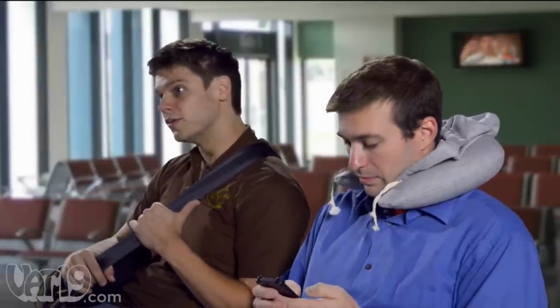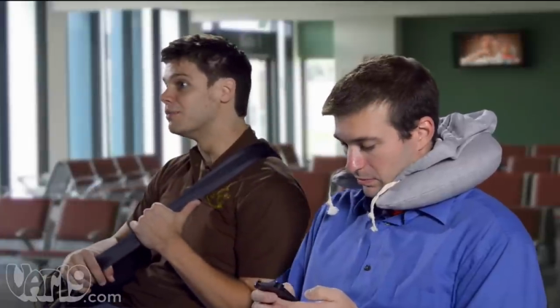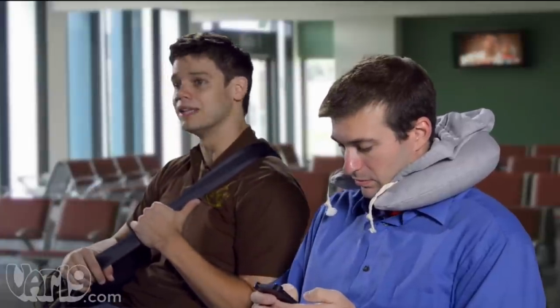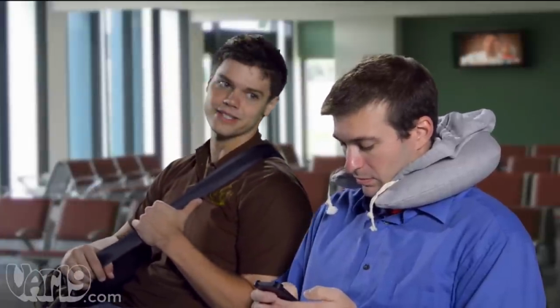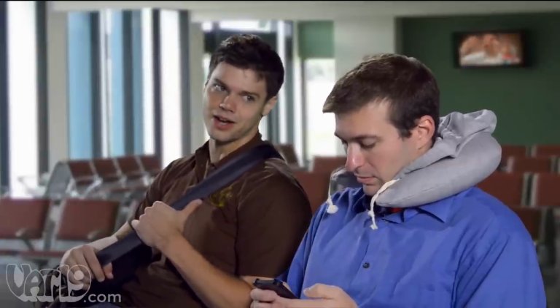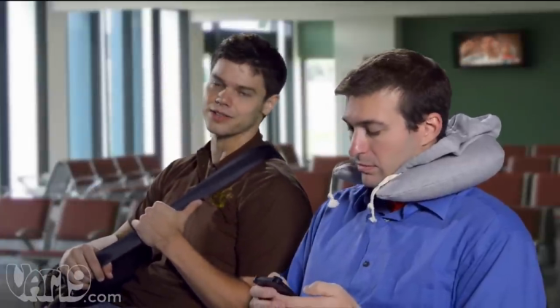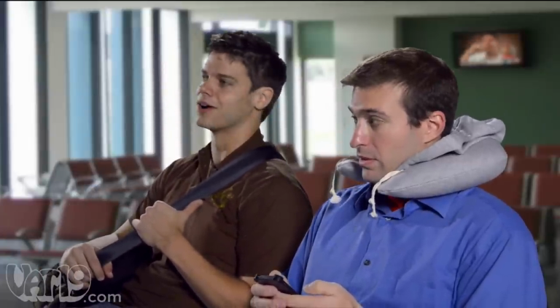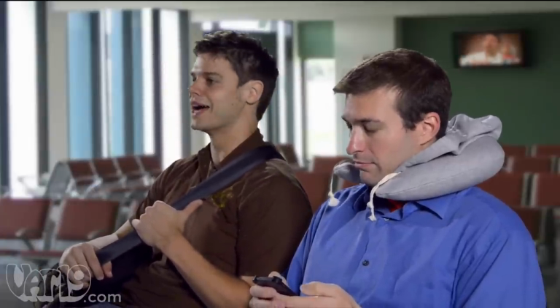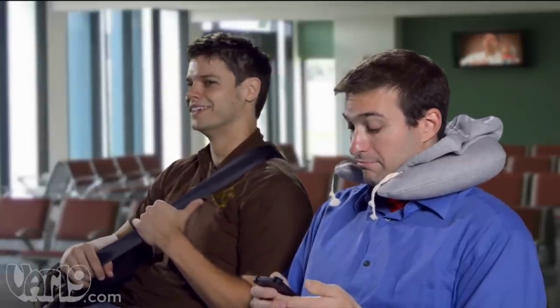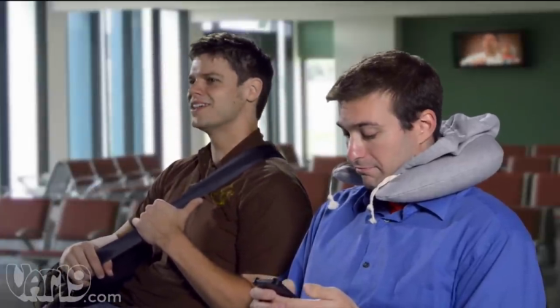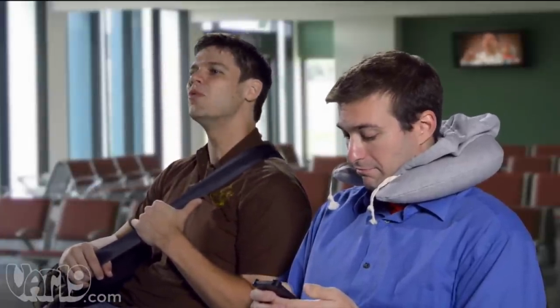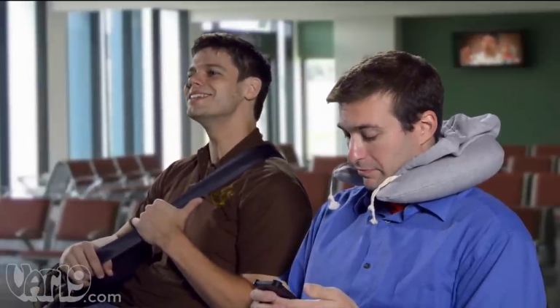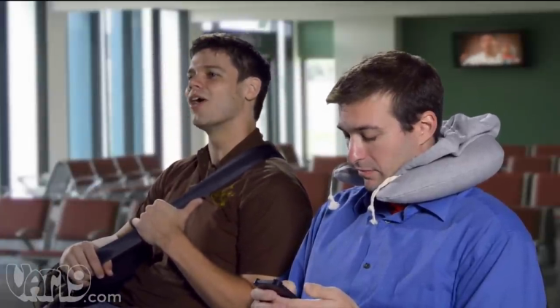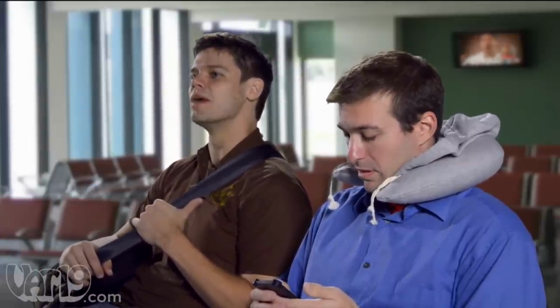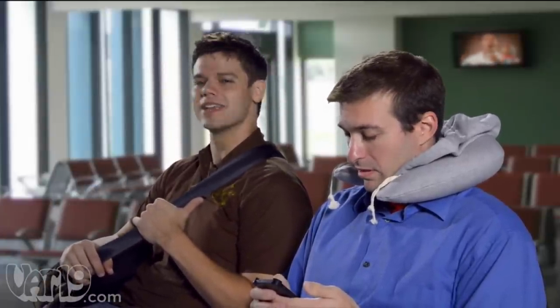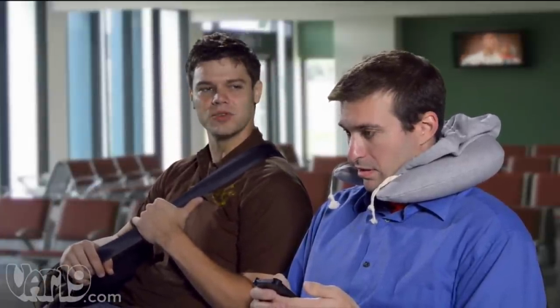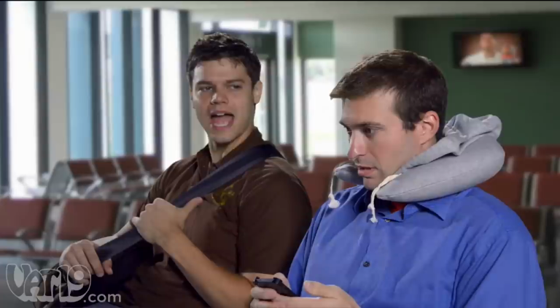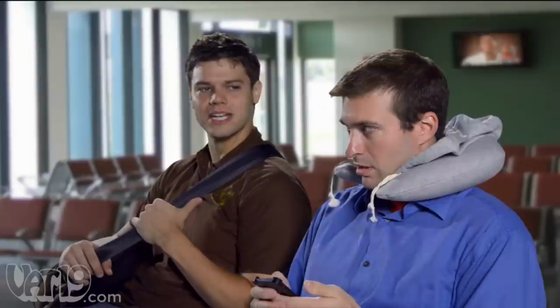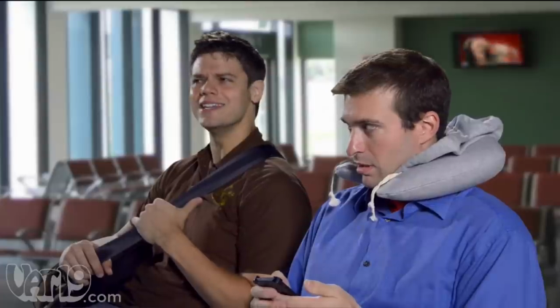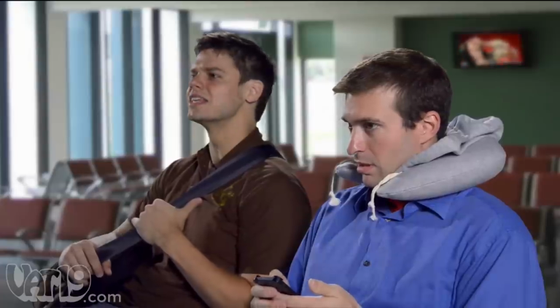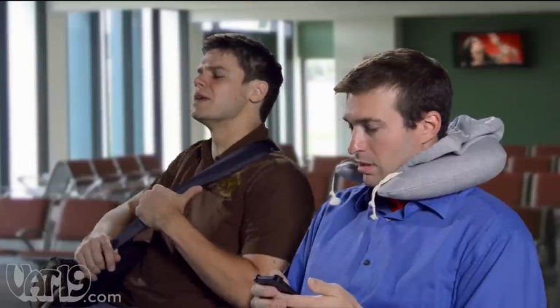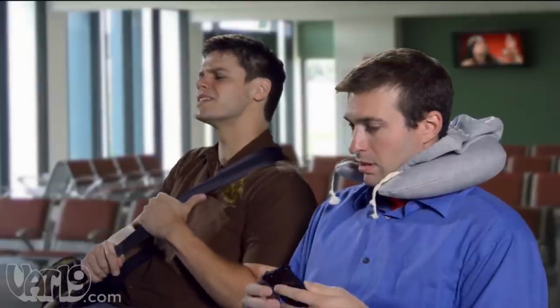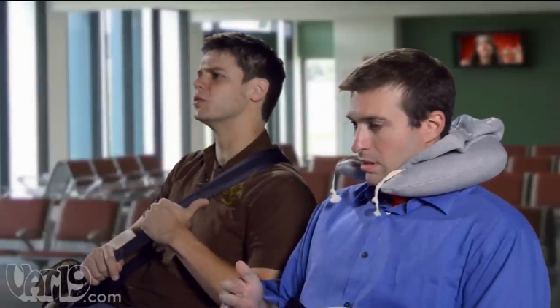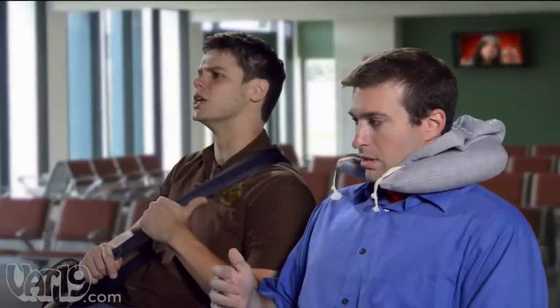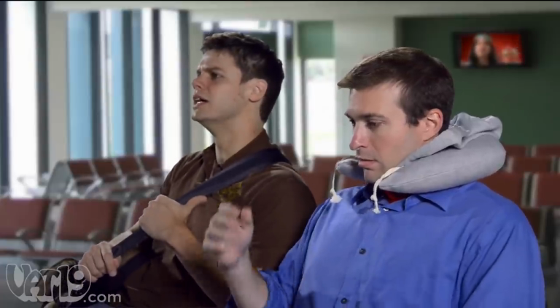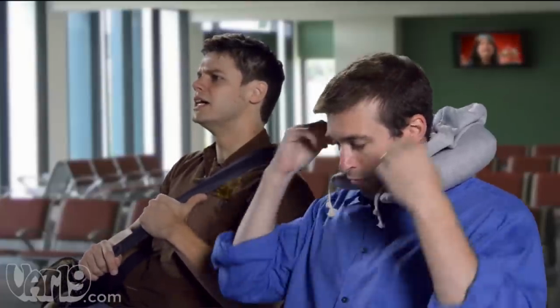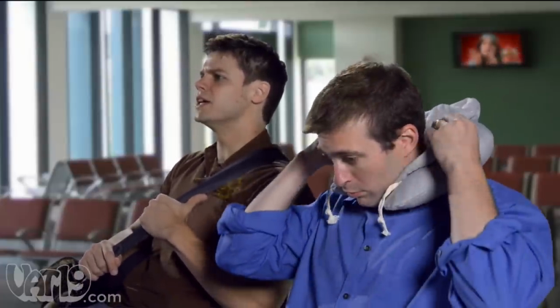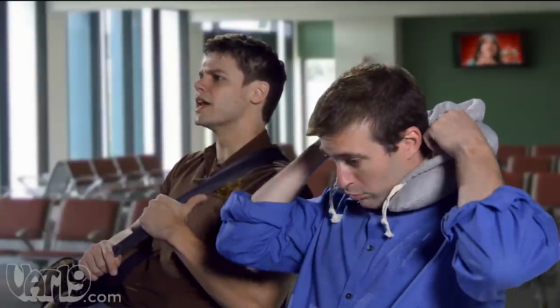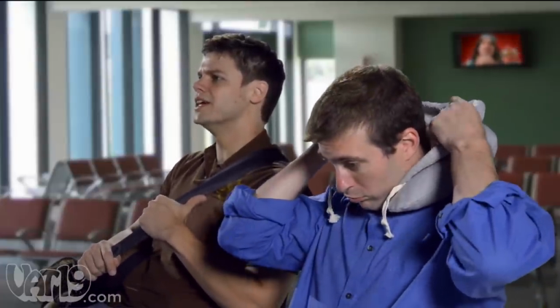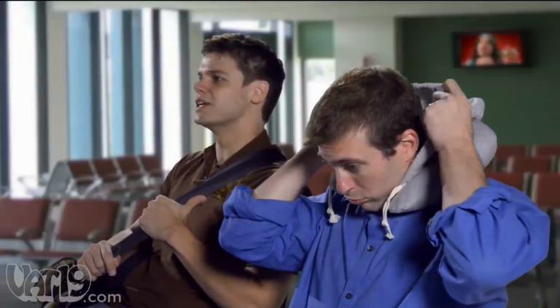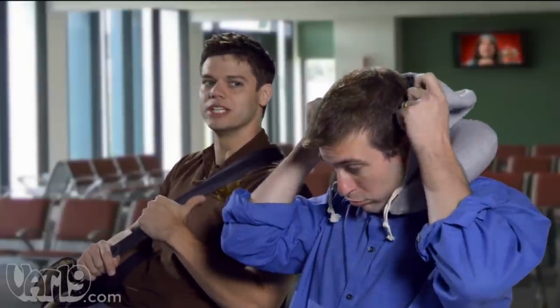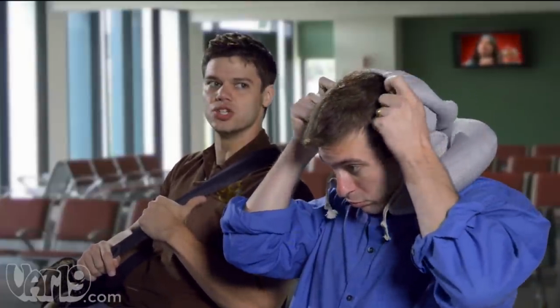Well, my plane is stuck out on the tarmac. Tarmac — what is a tarmac? Is that some sort of acronym? I need to look that up. I bet Siri would know. Tell you what...